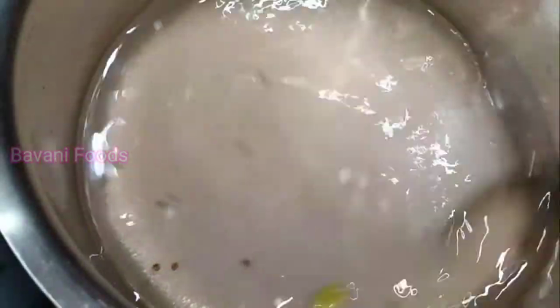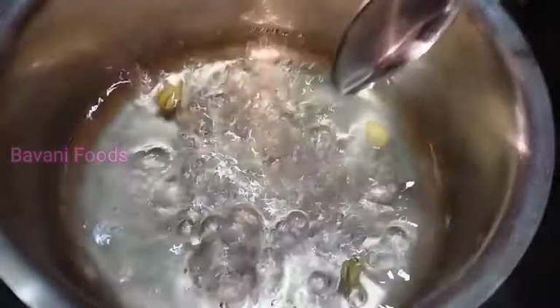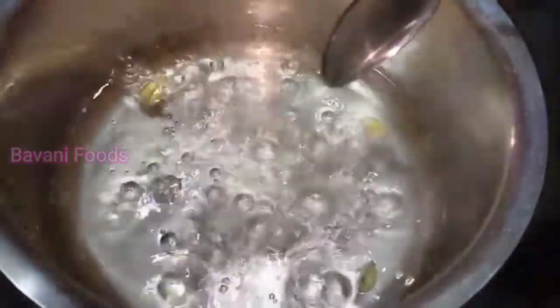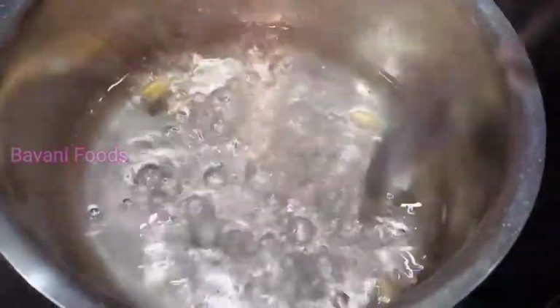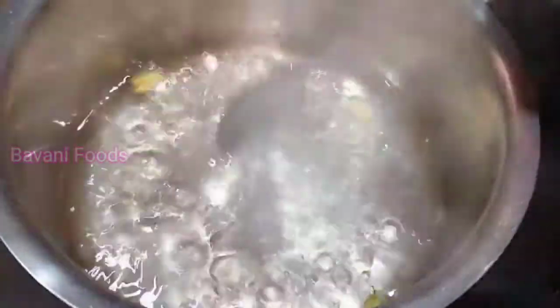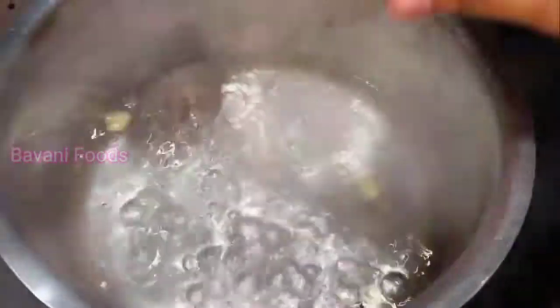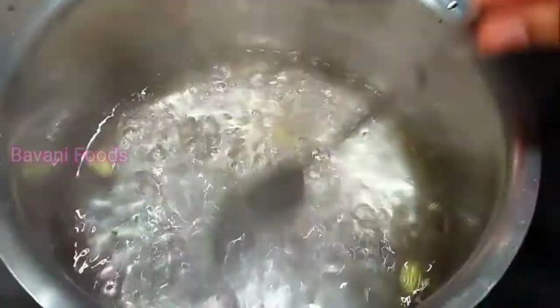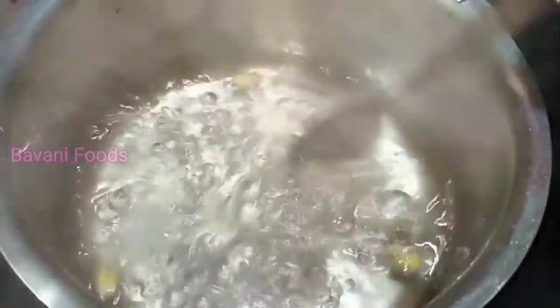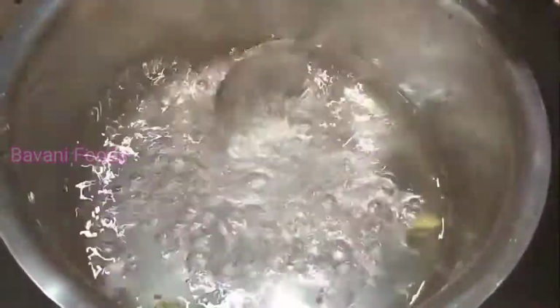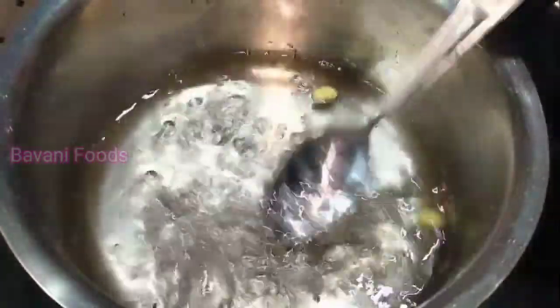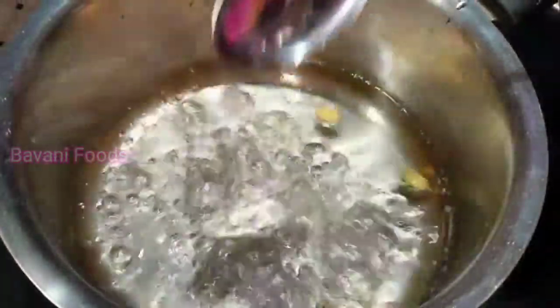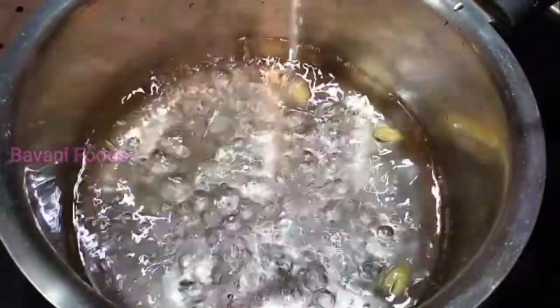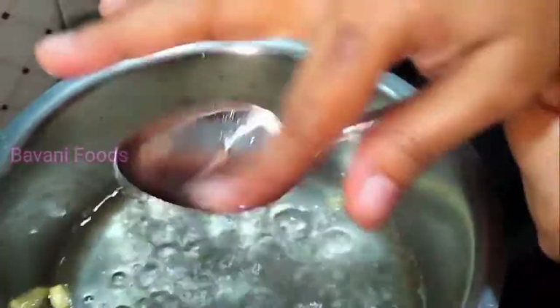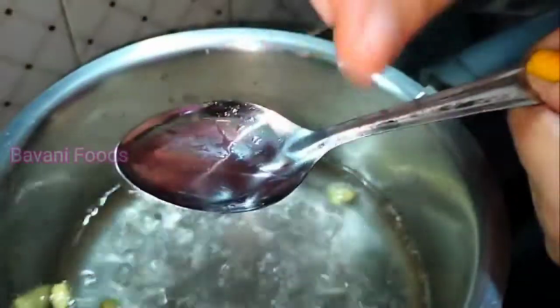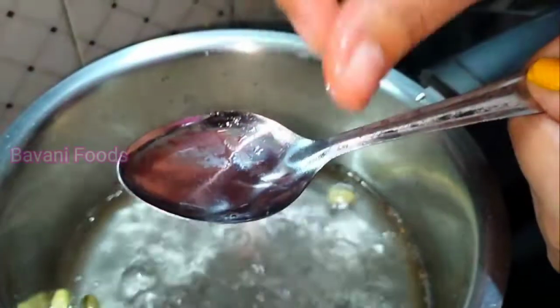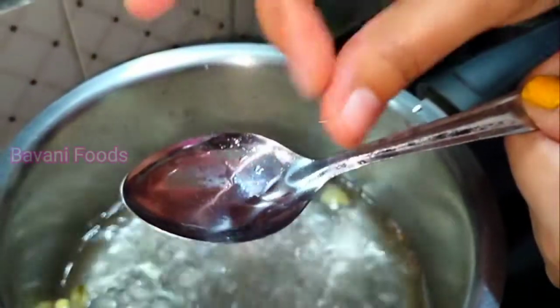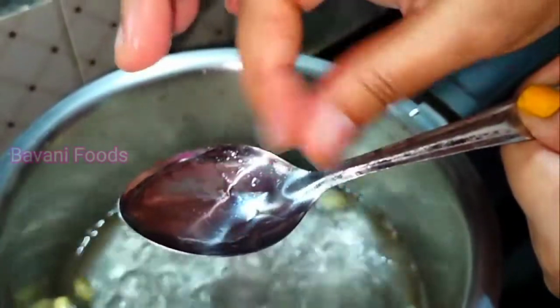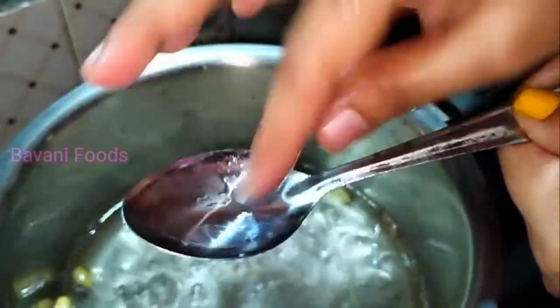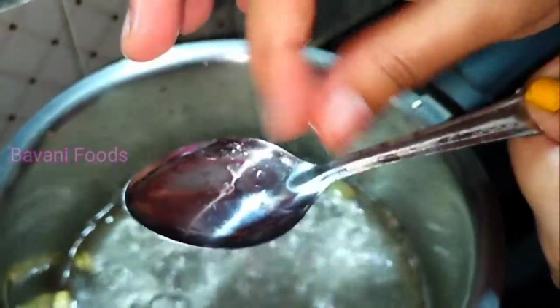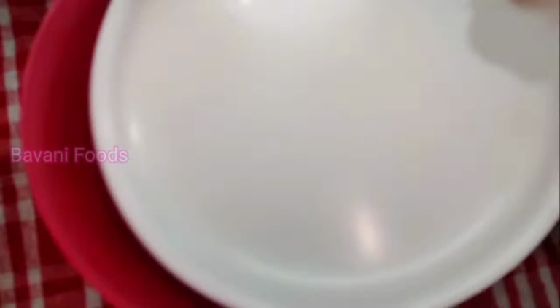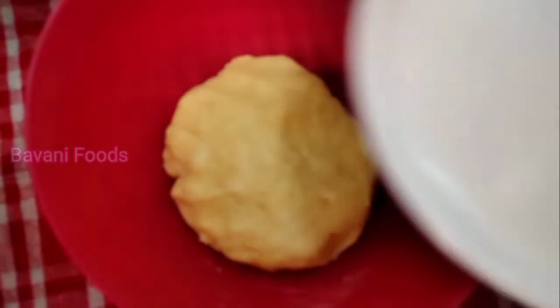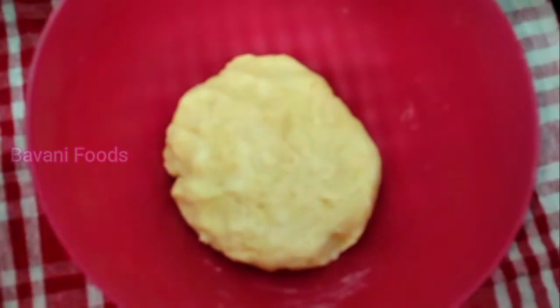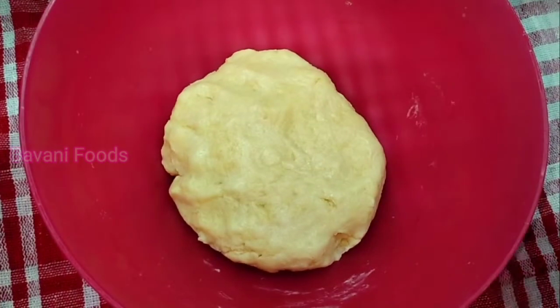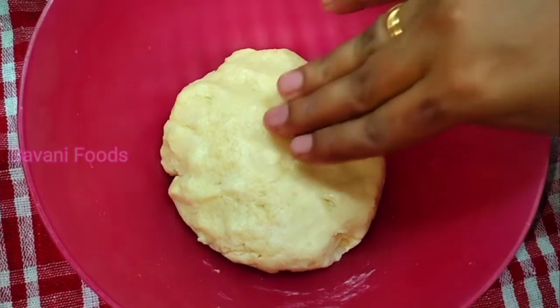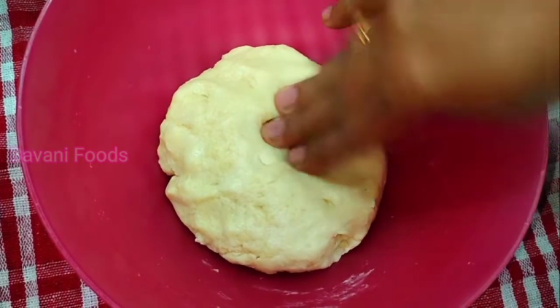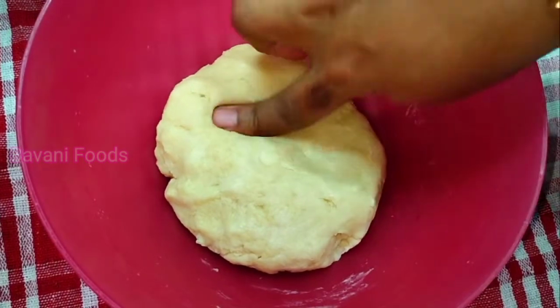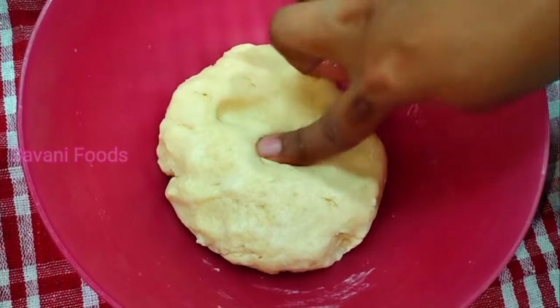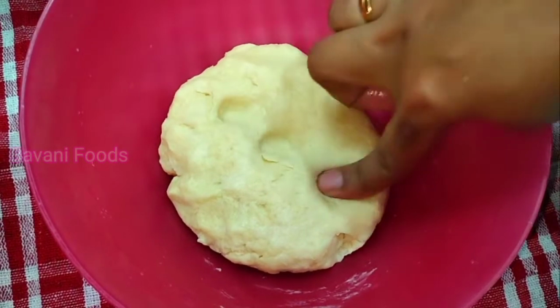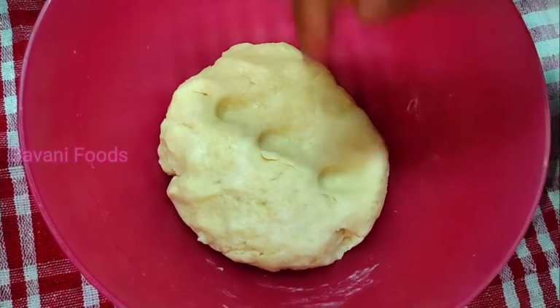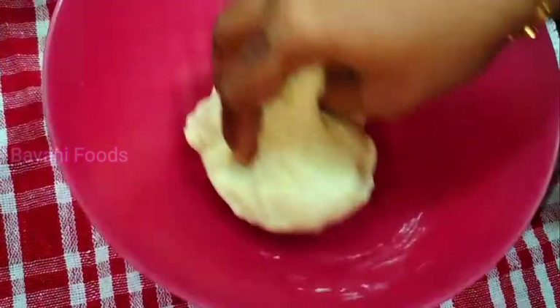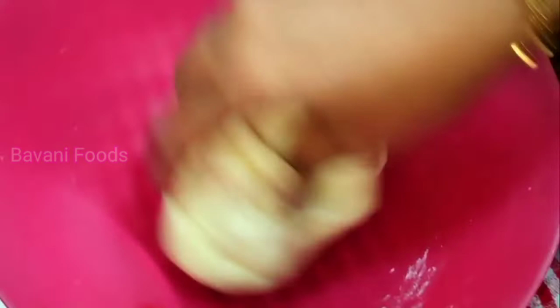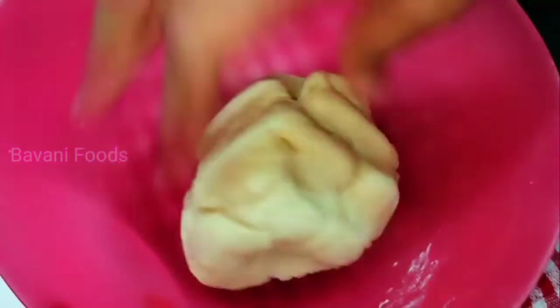We just have to lay it out and let it dry a little. We can dry it with the sheet. Now let's put it in place.